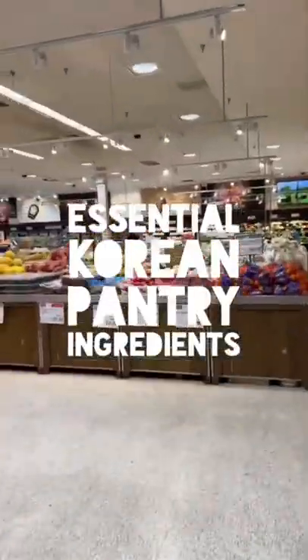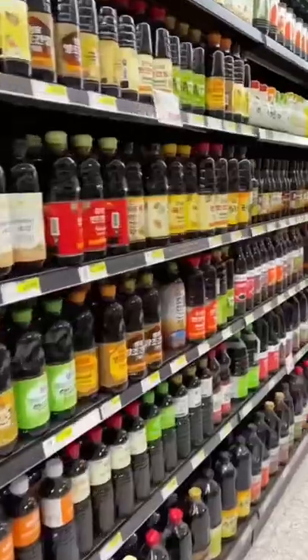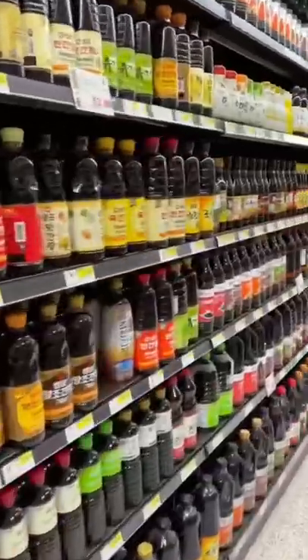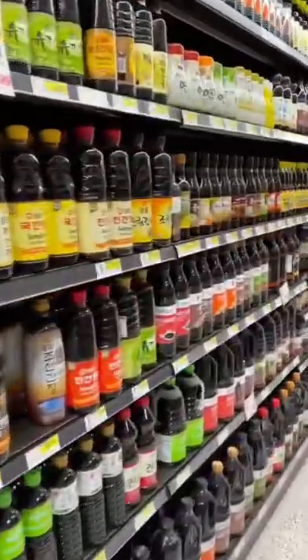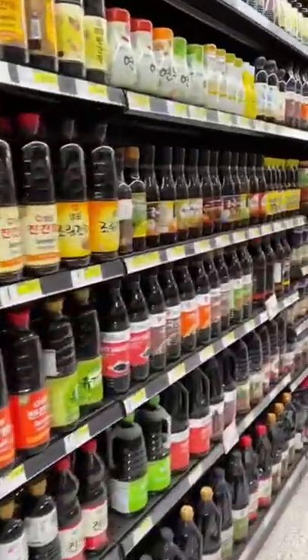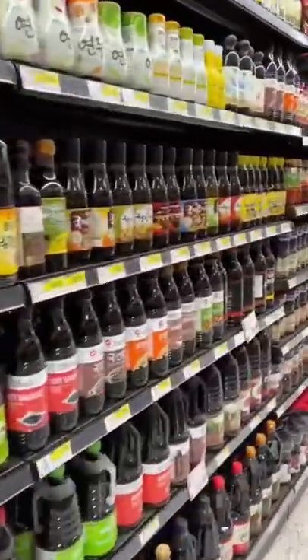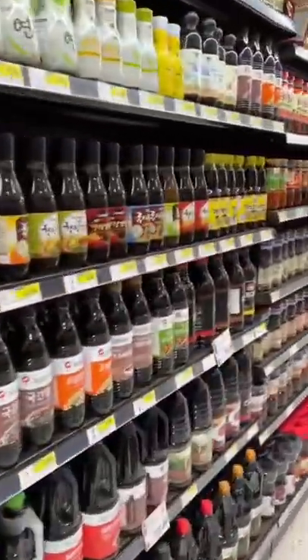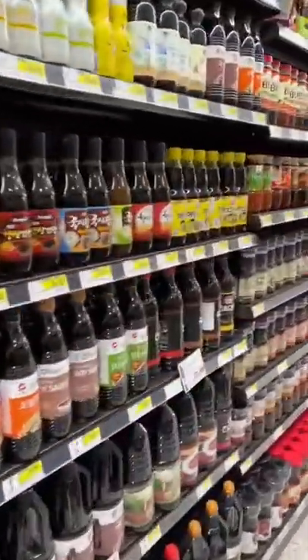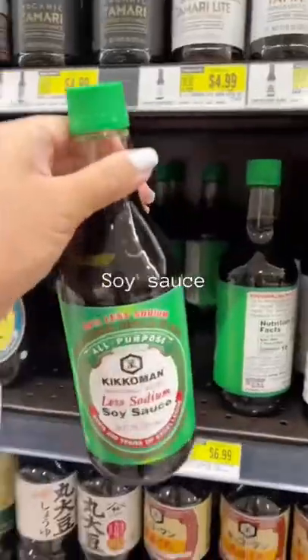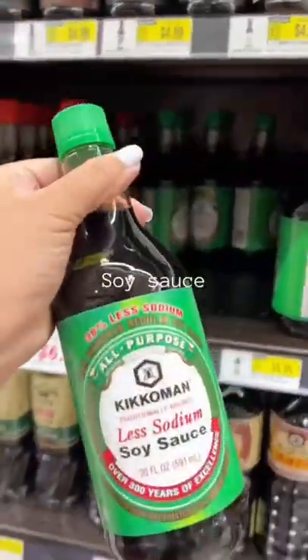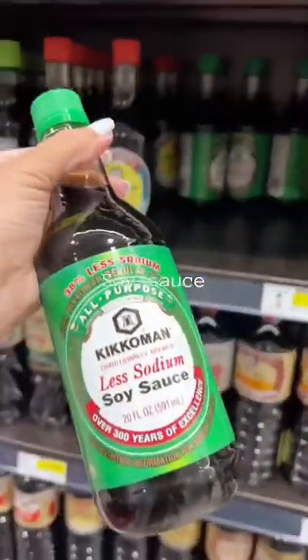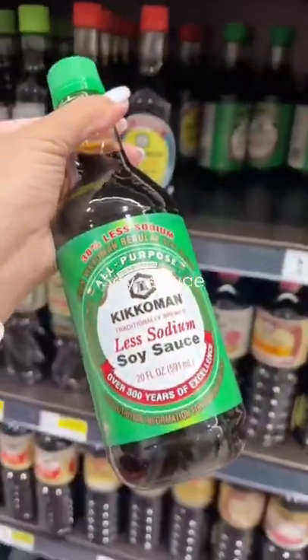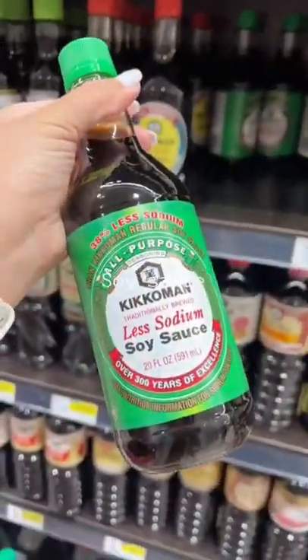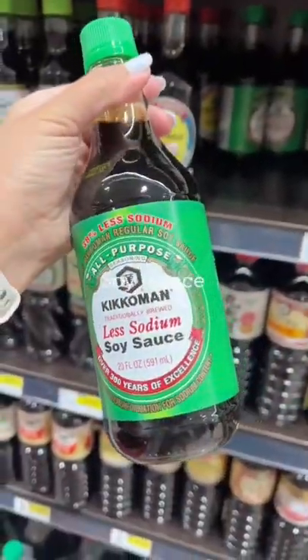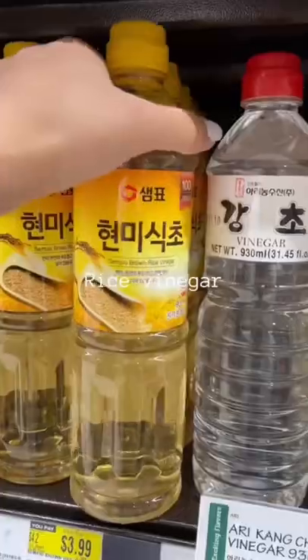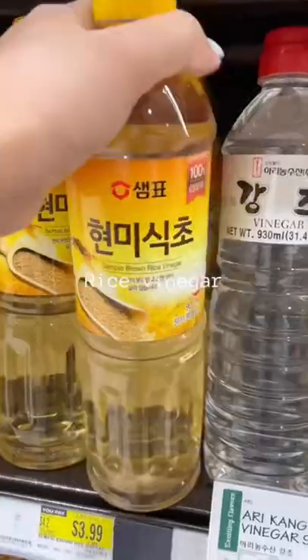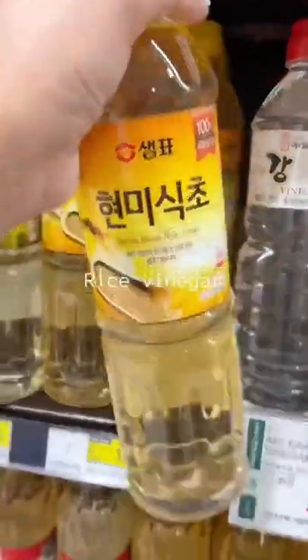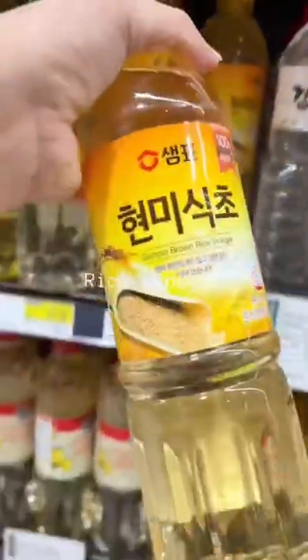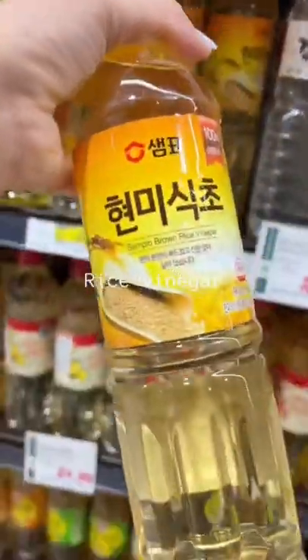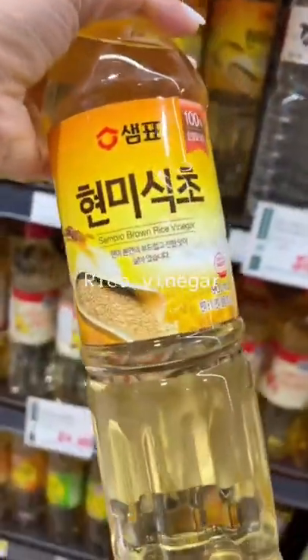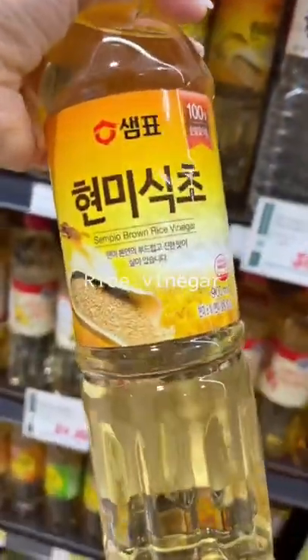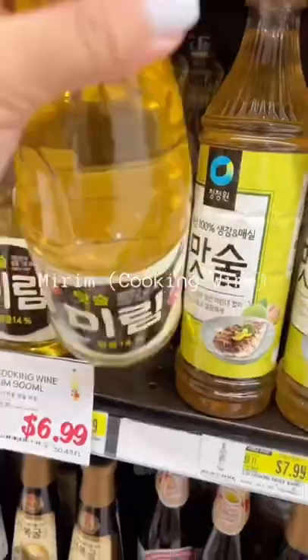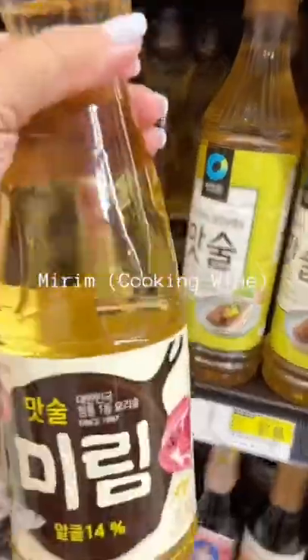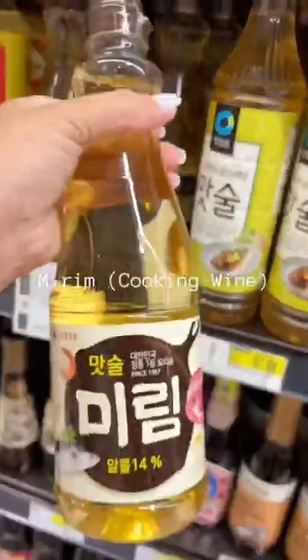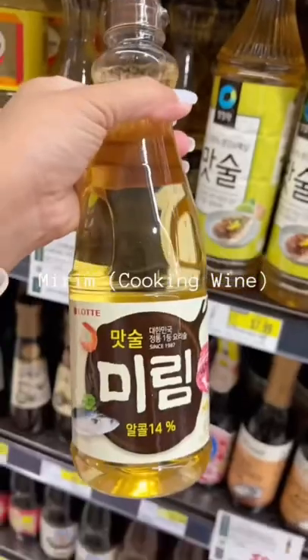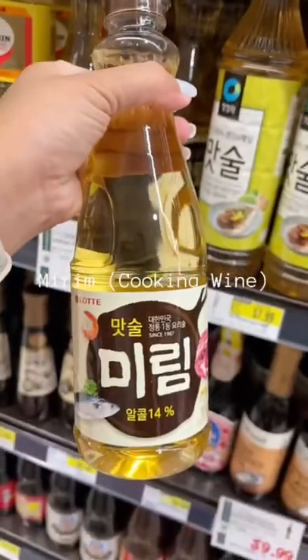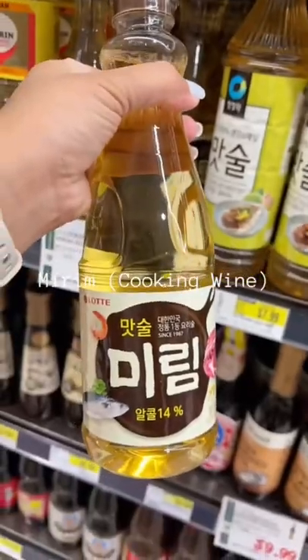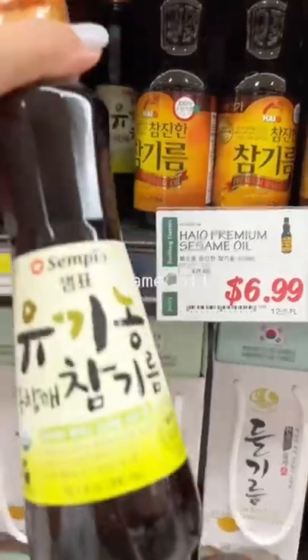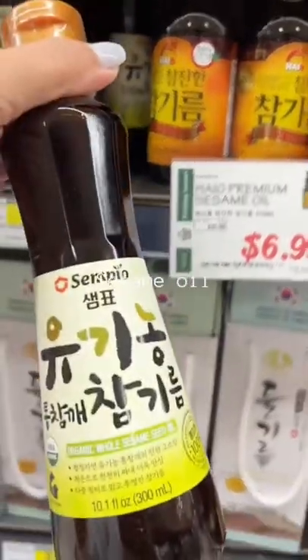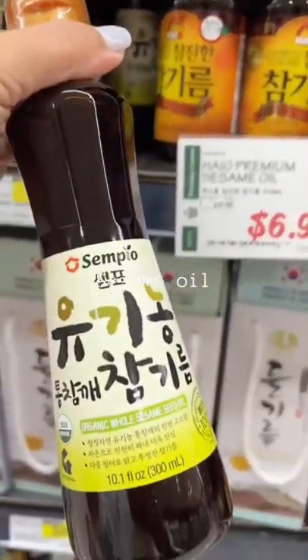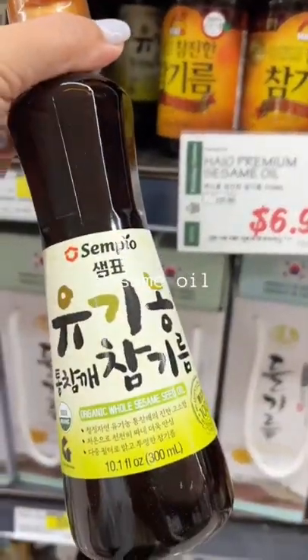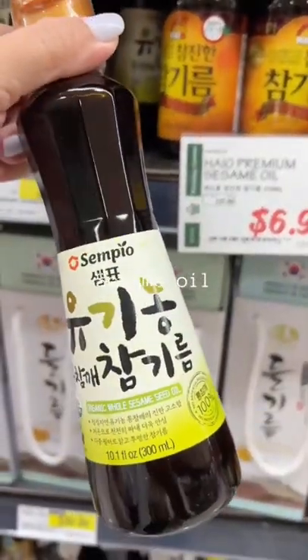There are lots of different types of soy sauces for different dishes, but this is my favorite for everyday use. Rice vinegar for acidity, mirim or cooking wine, and sesame oil, which is my favorite ingredient.